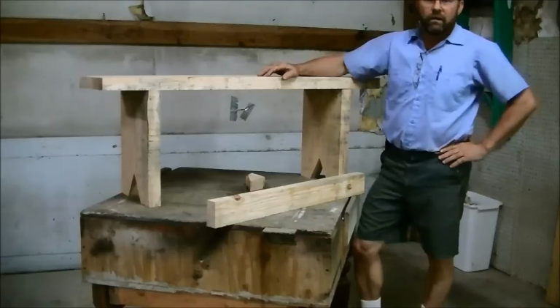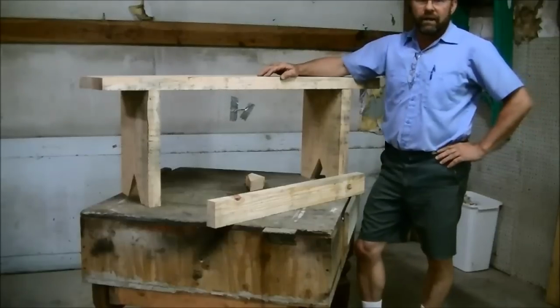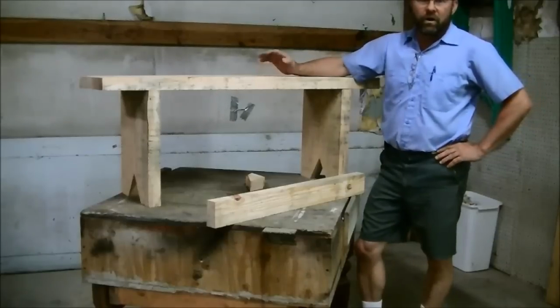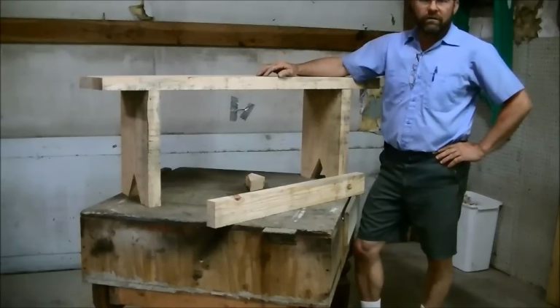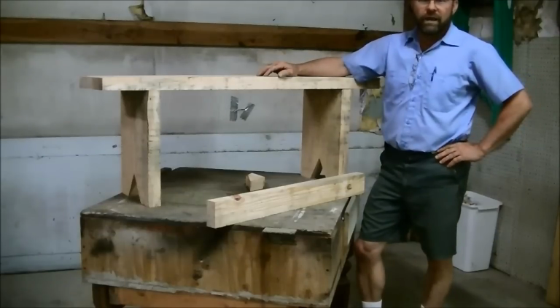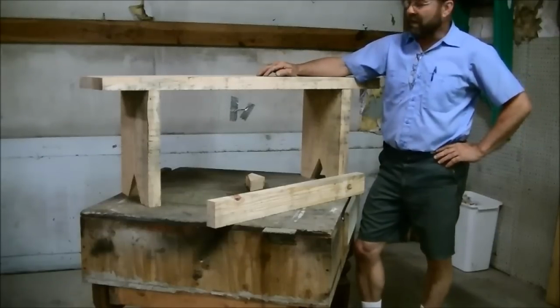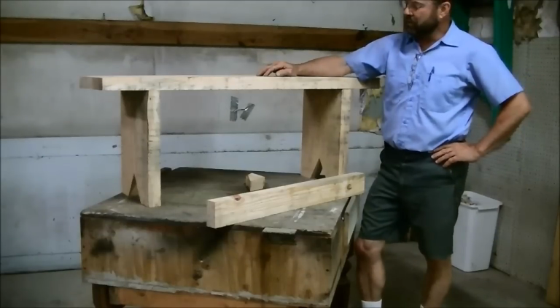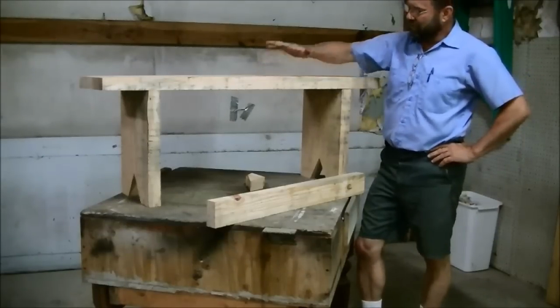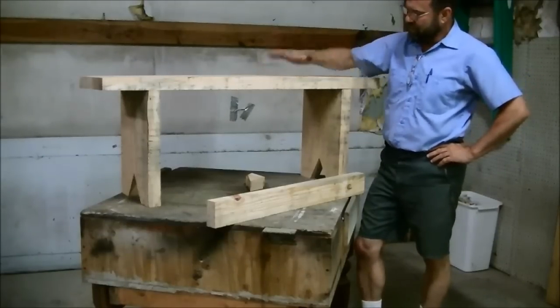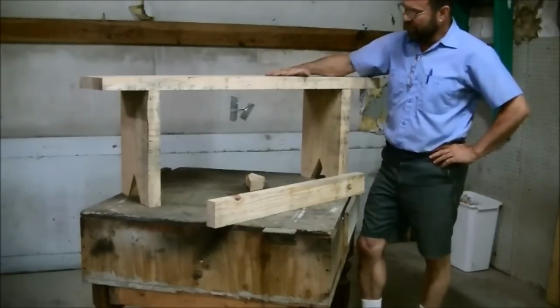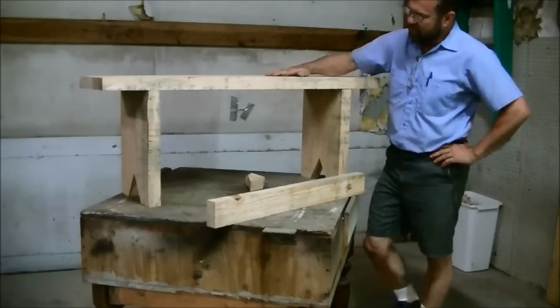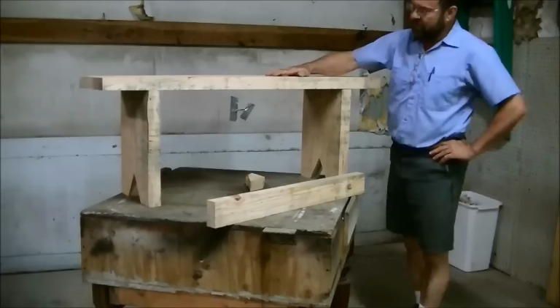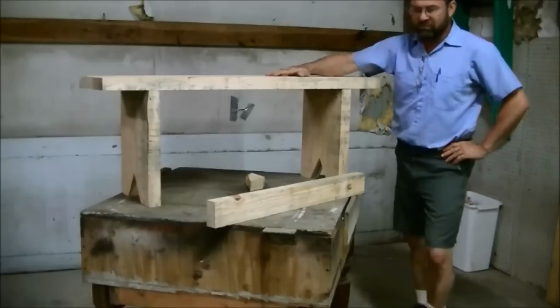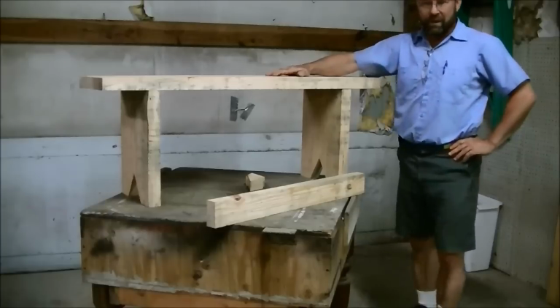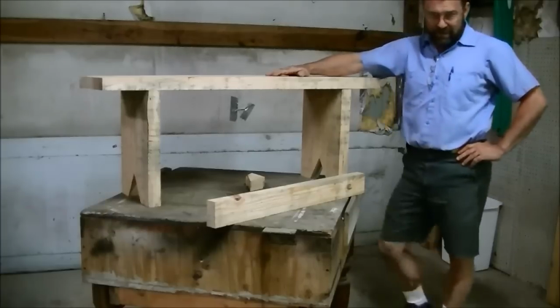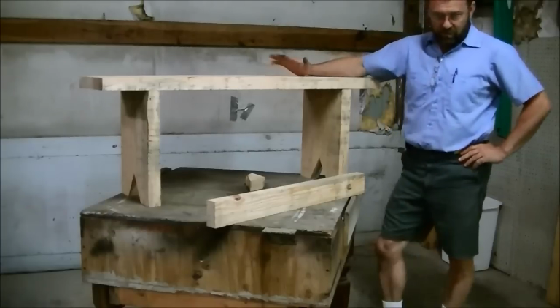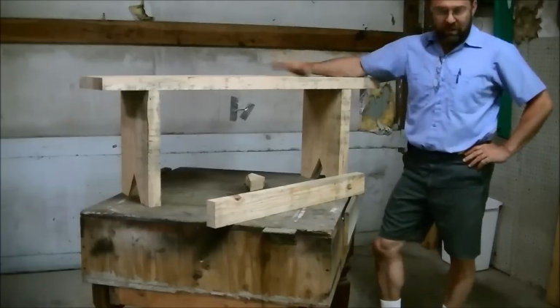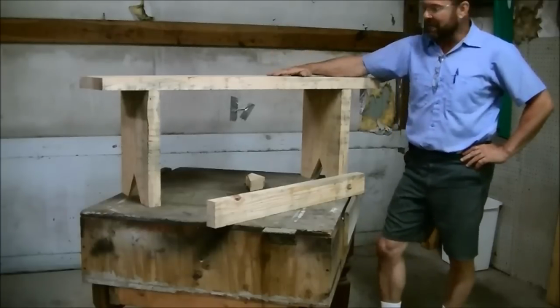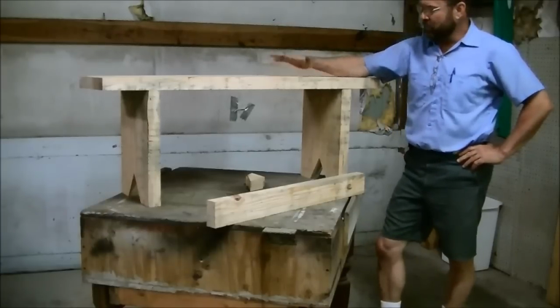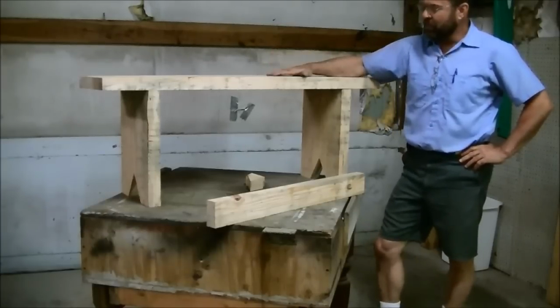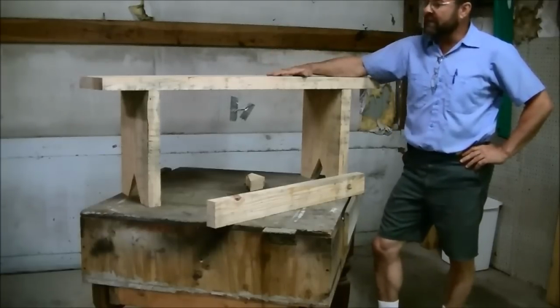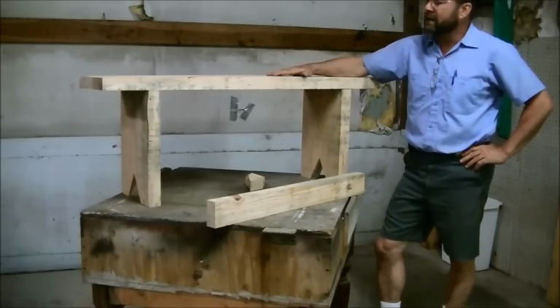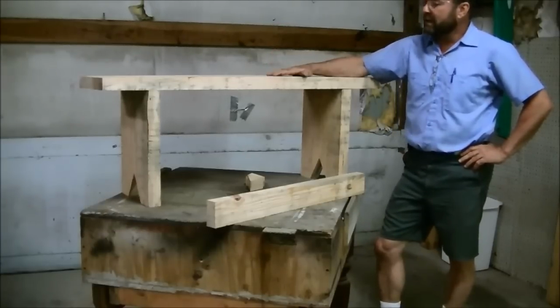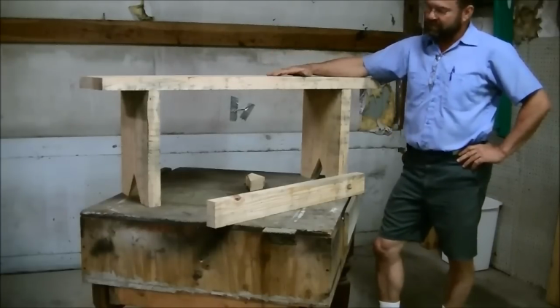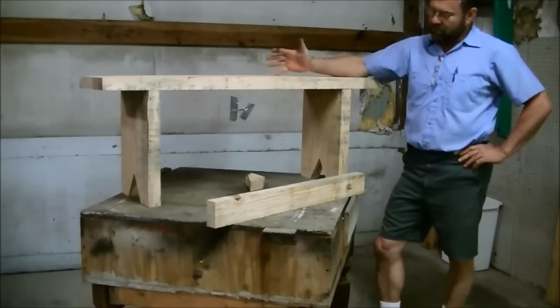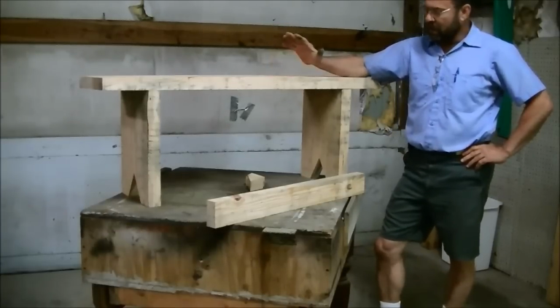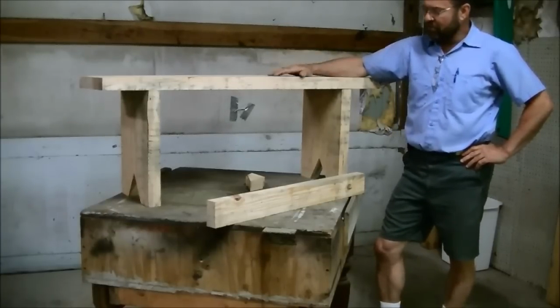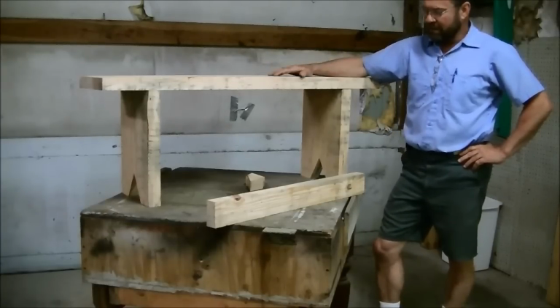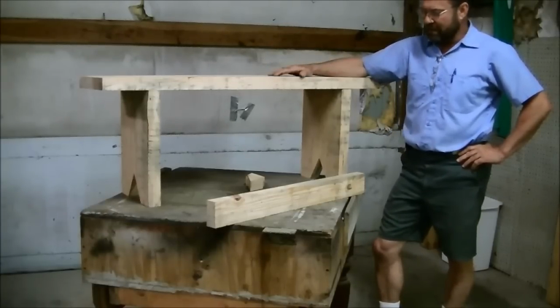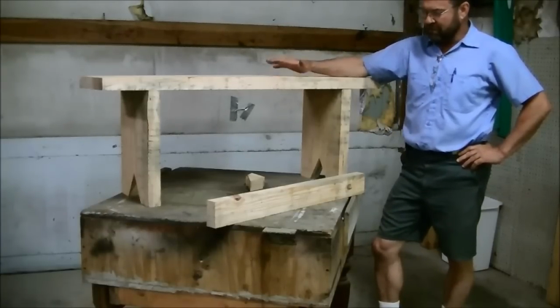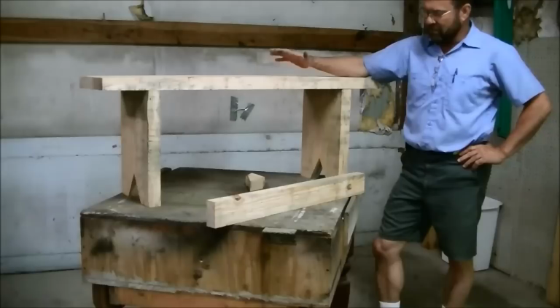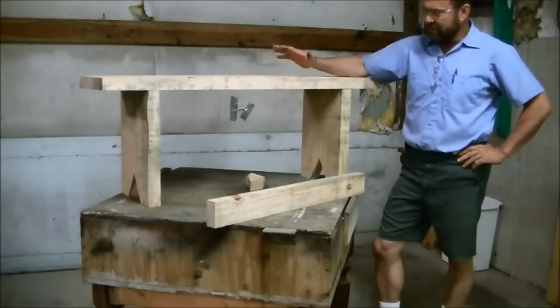Hey, I'm Mark and today's project we're going to be building a simple bench for some friends of mine. They just want to put it outside their door where they can take their shoes on and off and have something that looks decent.